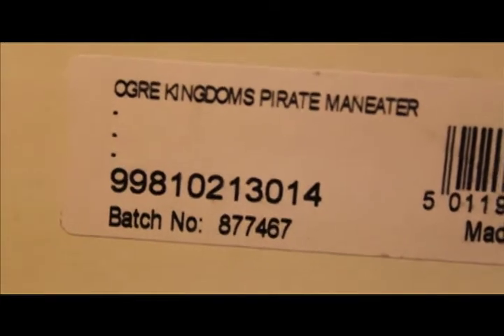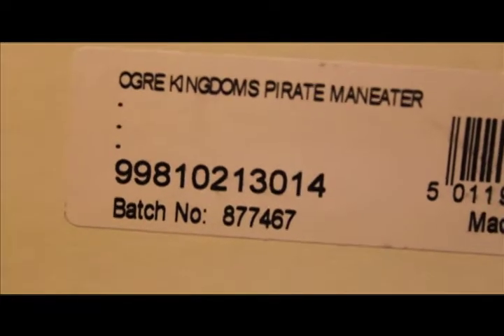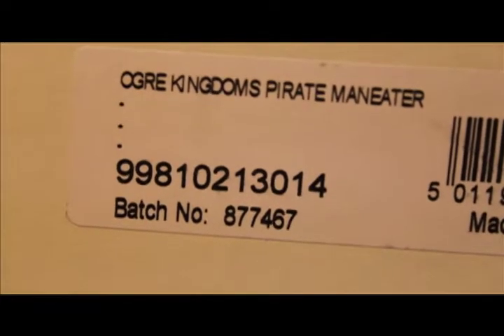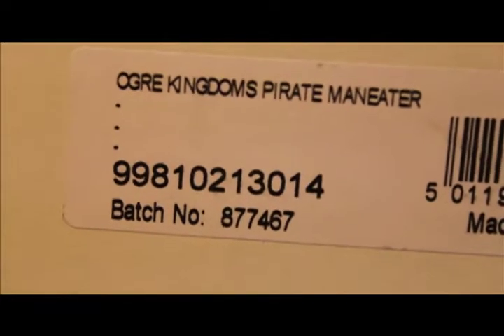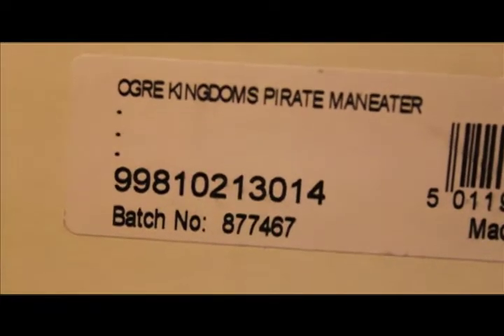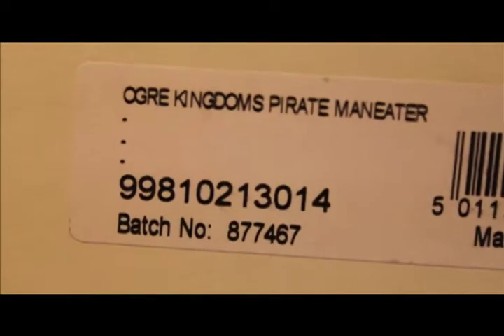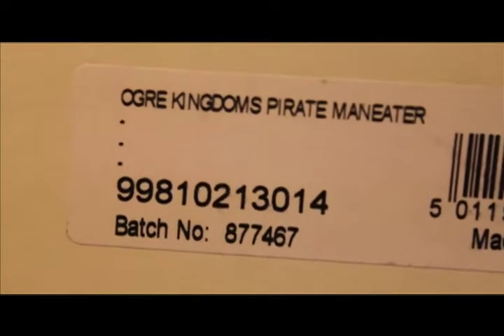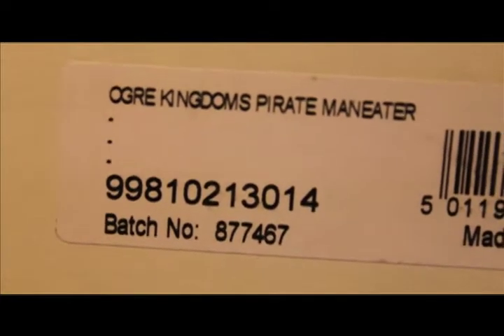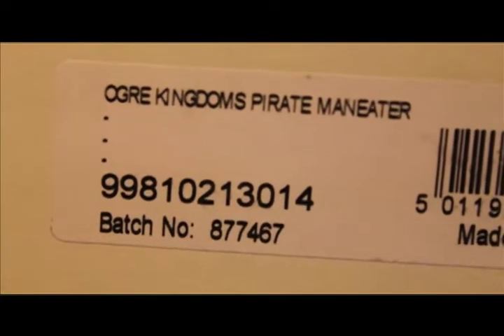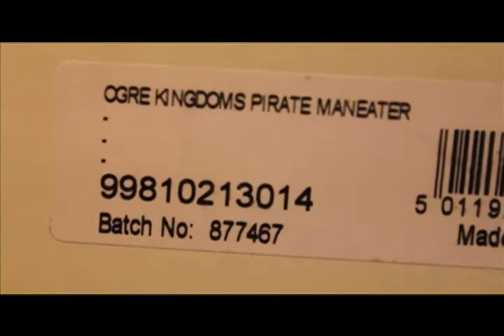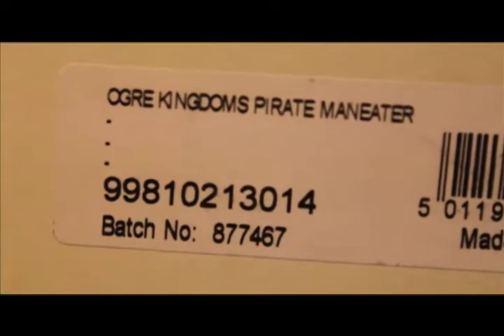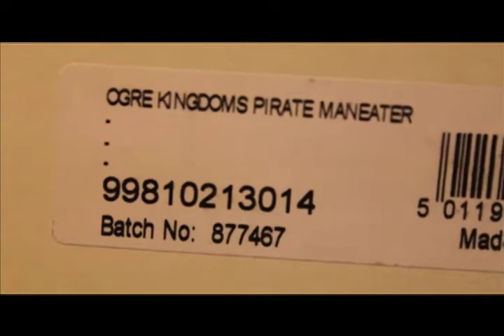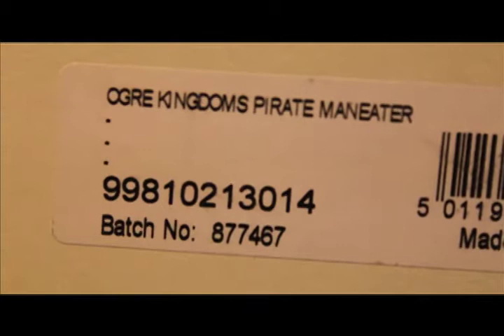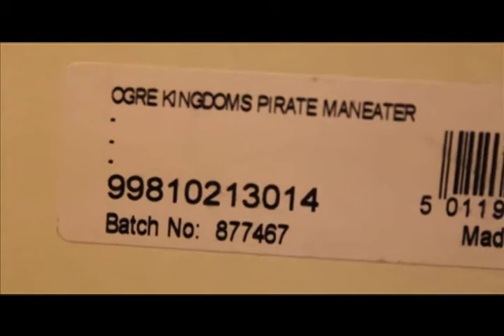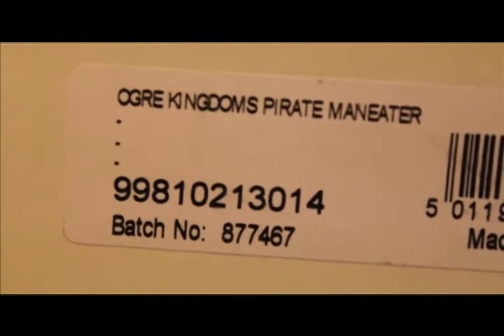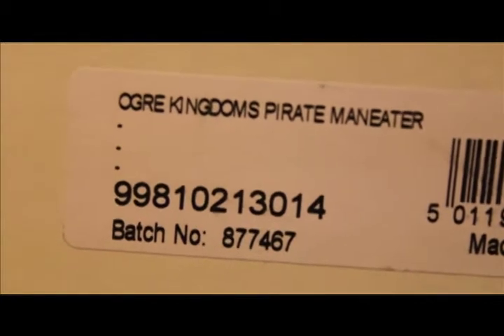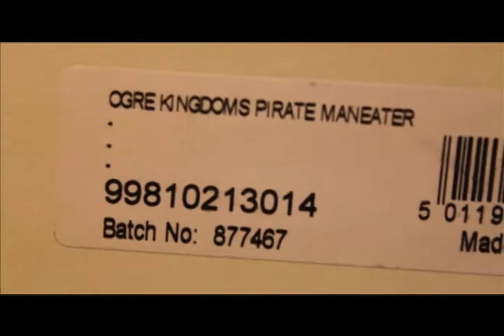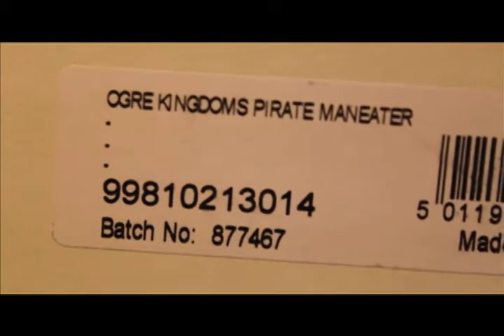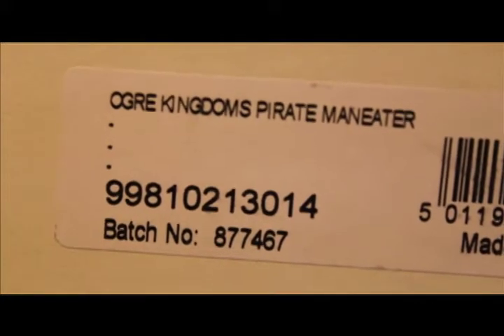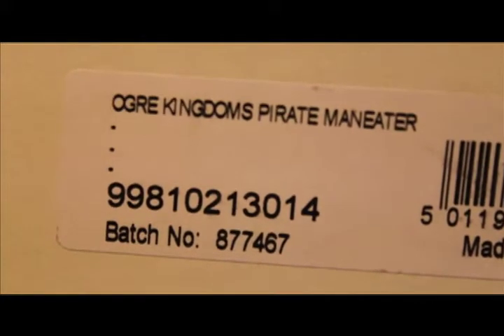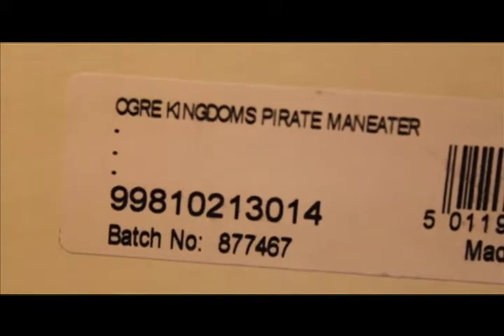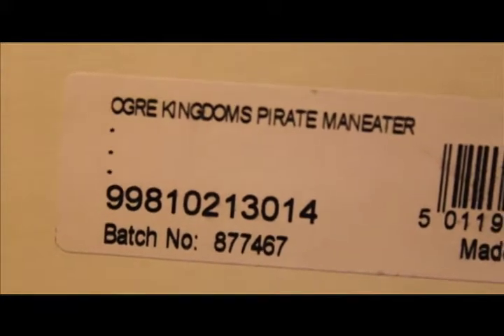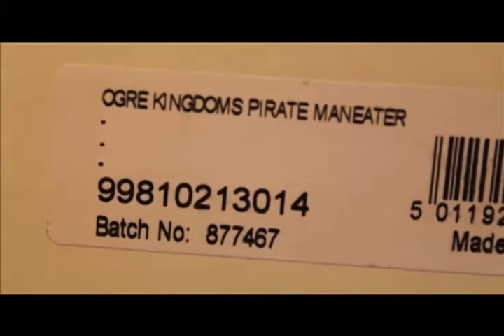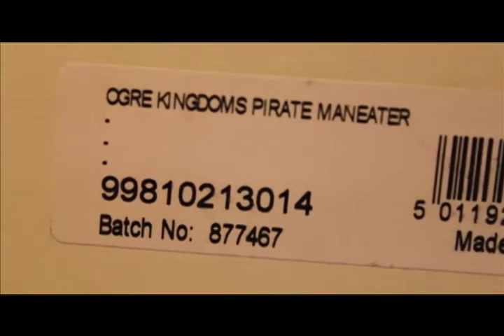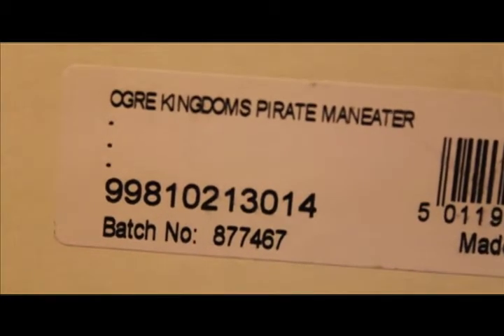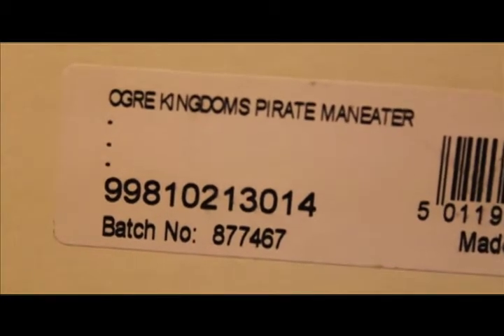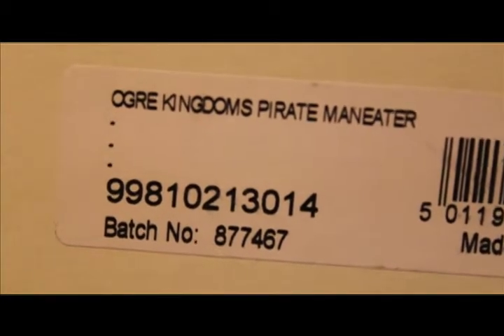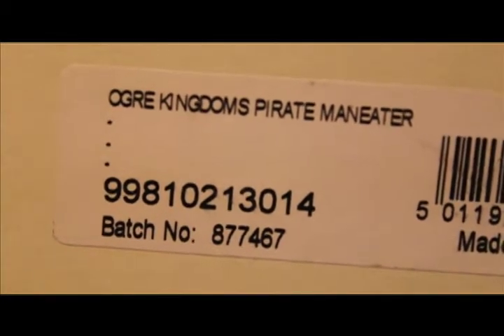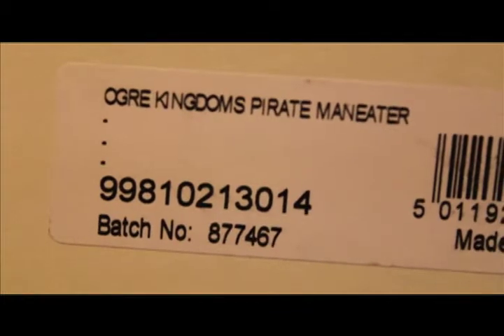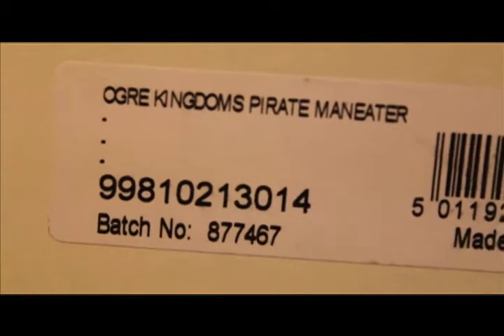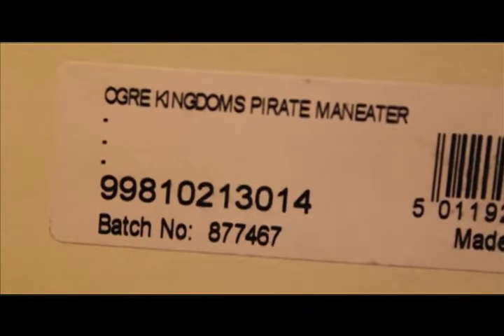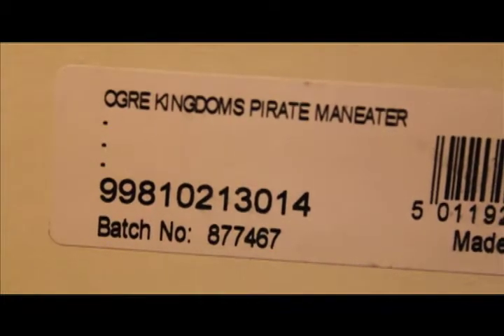In celebration of the advance order of the new pirate game, Dread Fleet, now on advance order at GamesWorkshop.com, I have got a new Ogre Kingdom's Pirate Maneater.